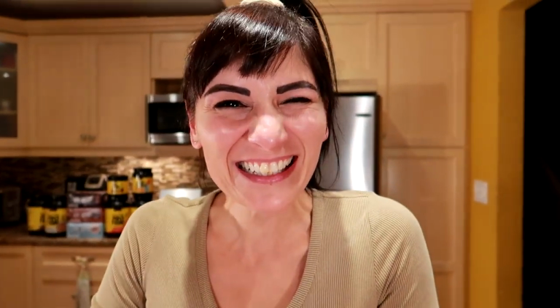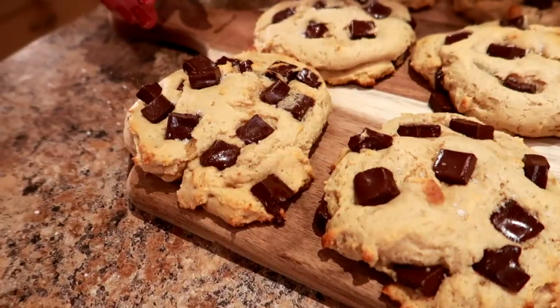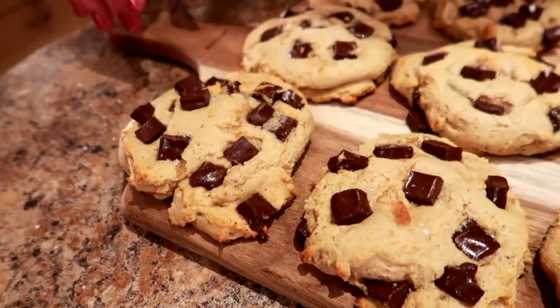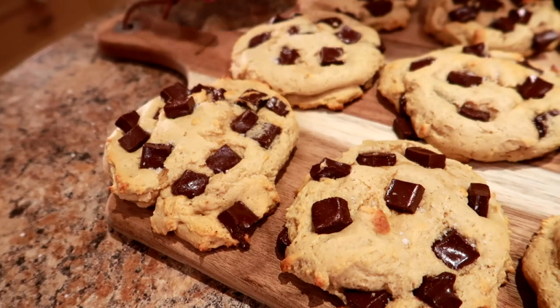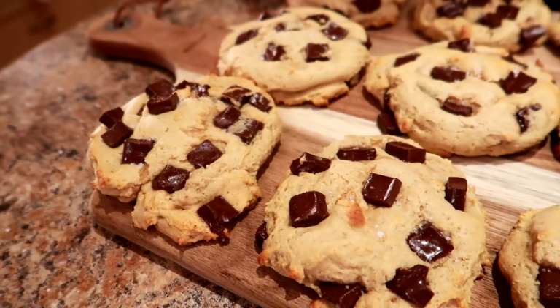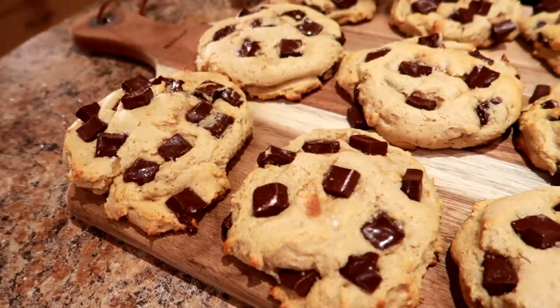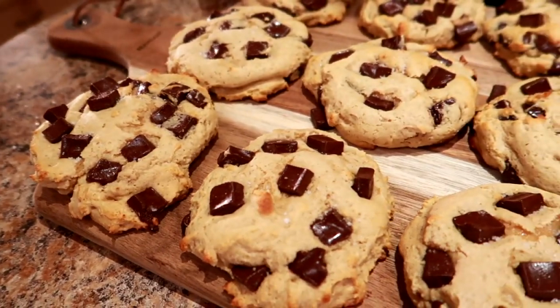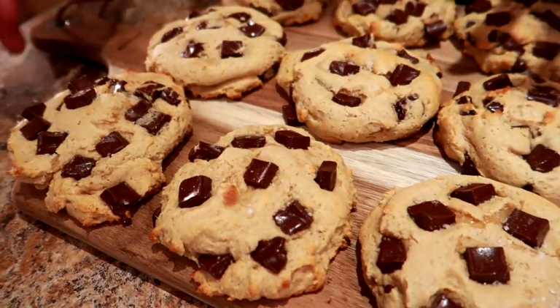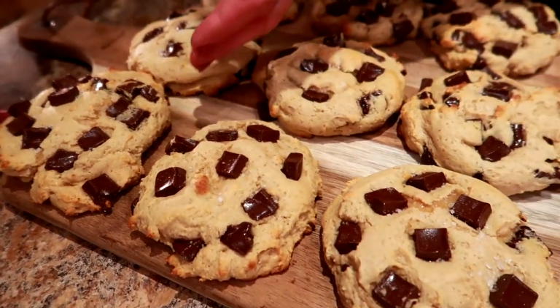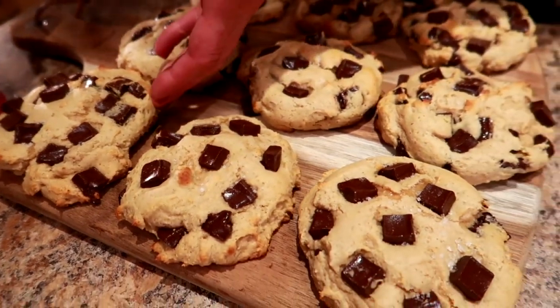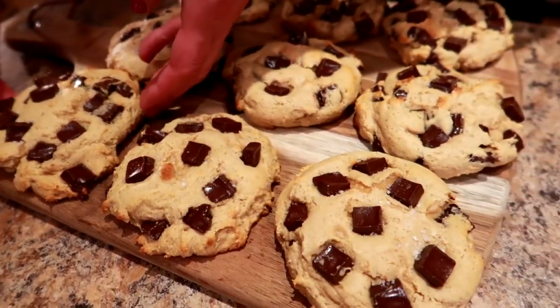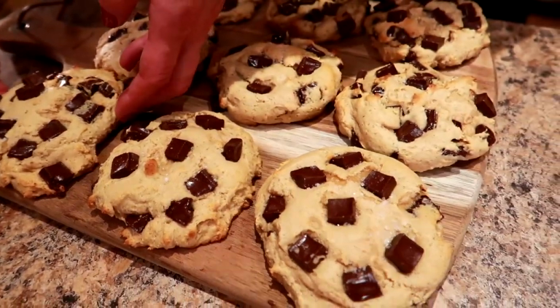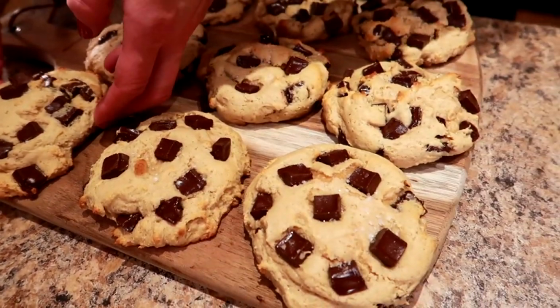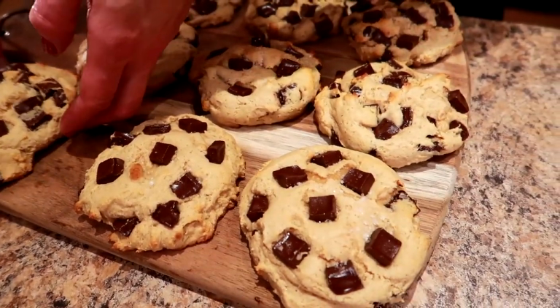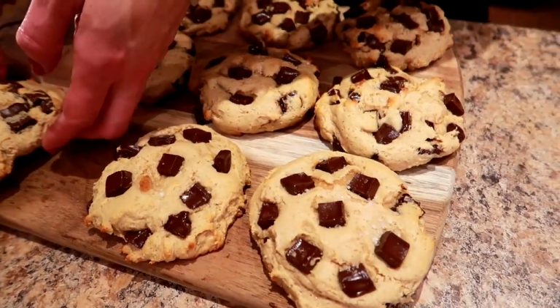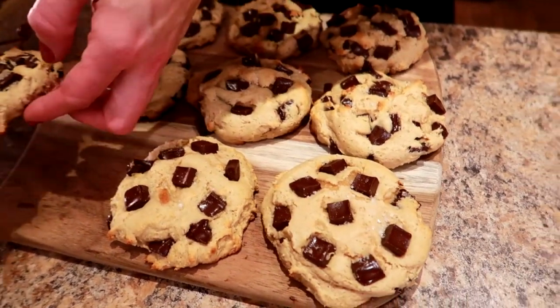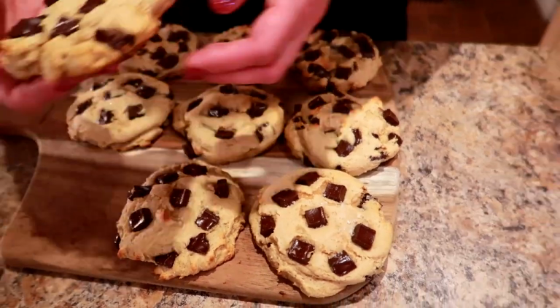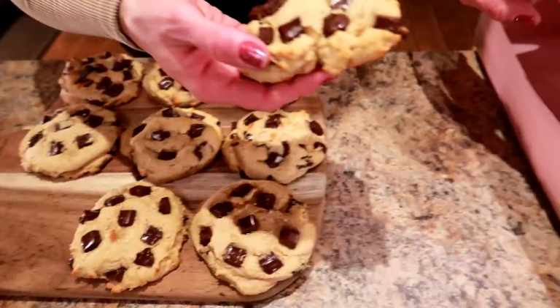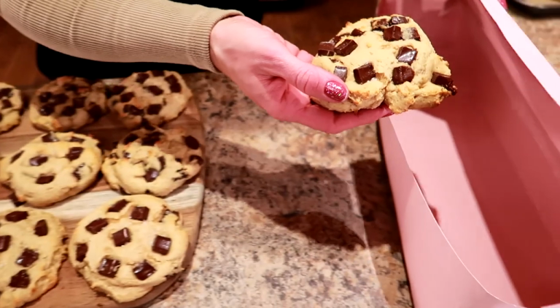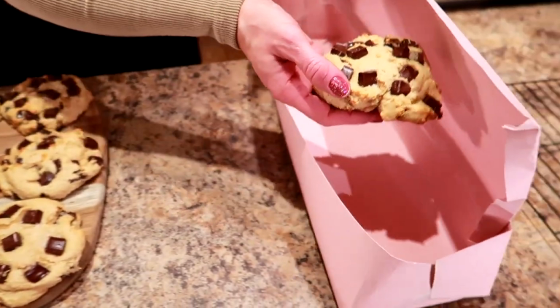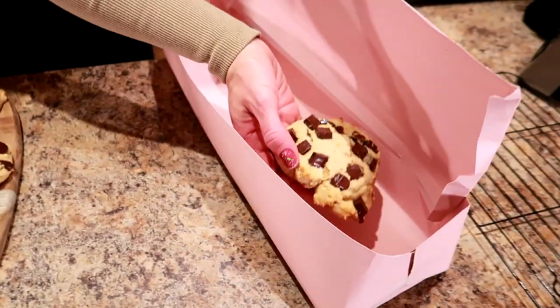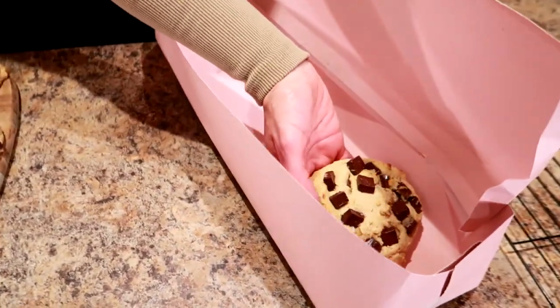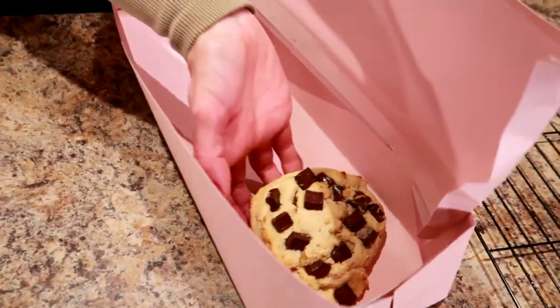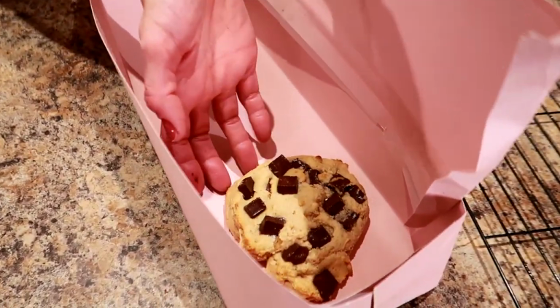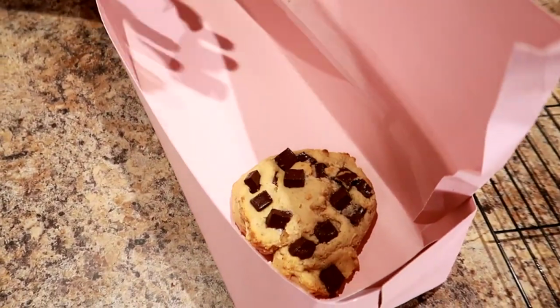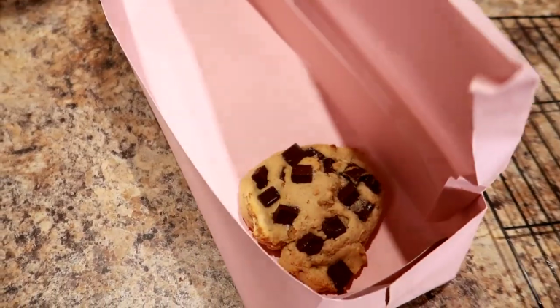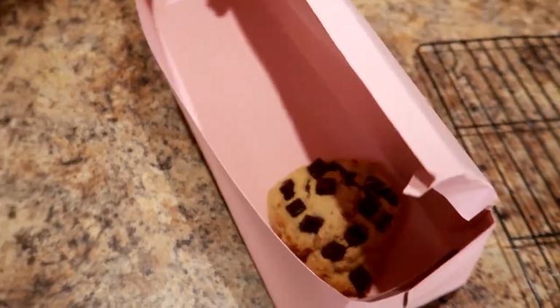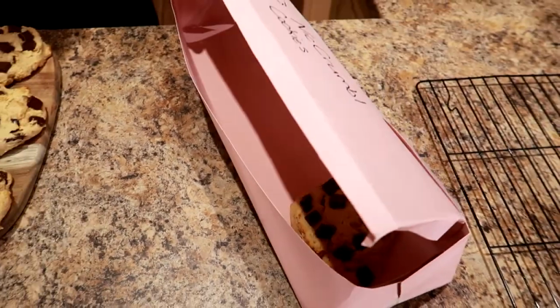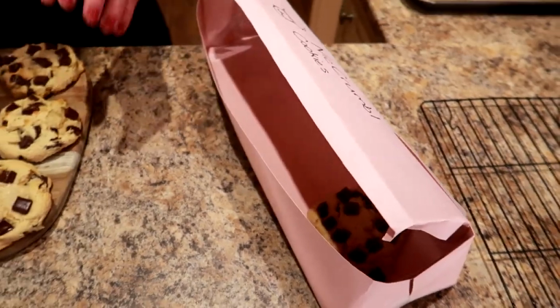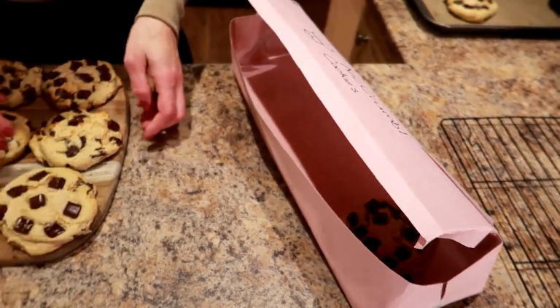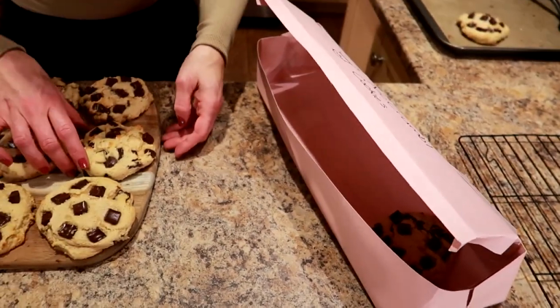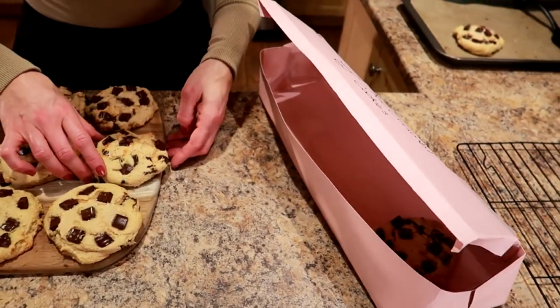The ones that are the most cooled look so good and they smell amazing. They look great — we'll just package these up!